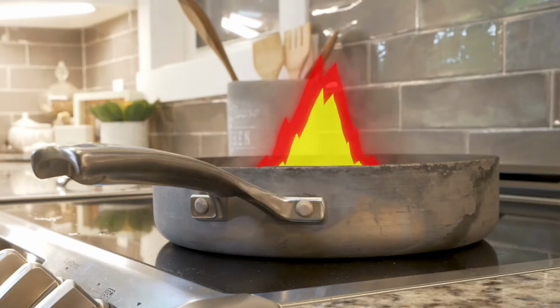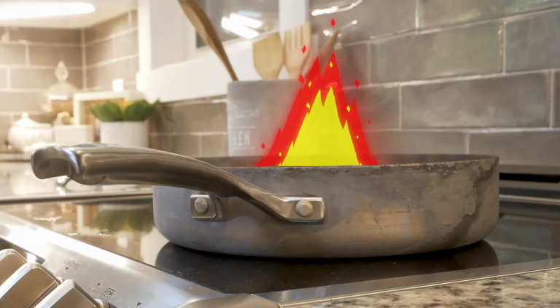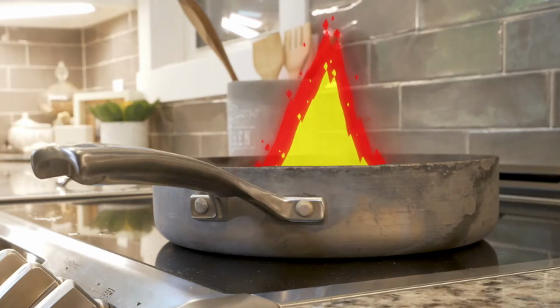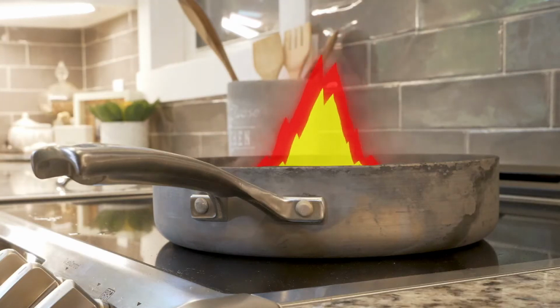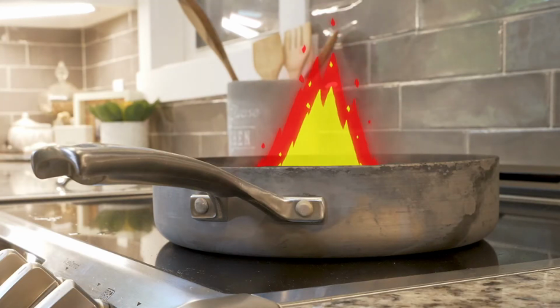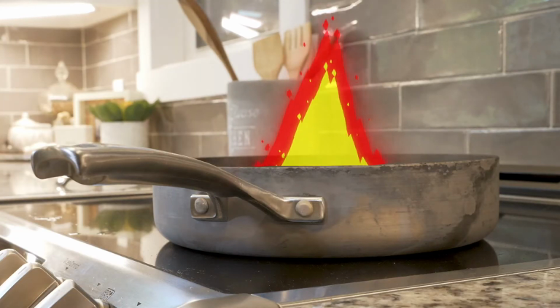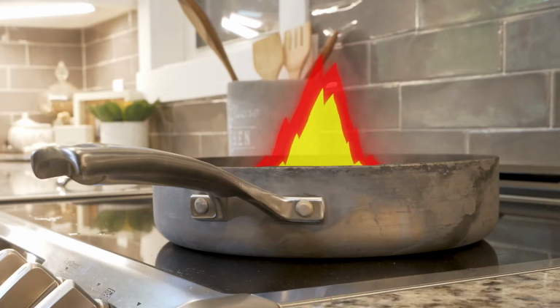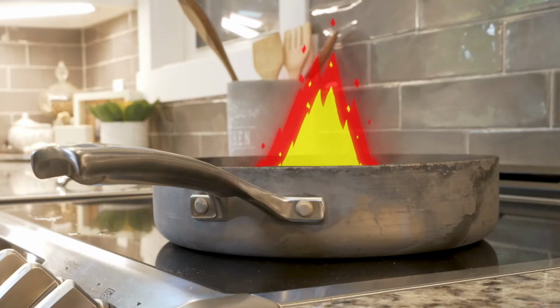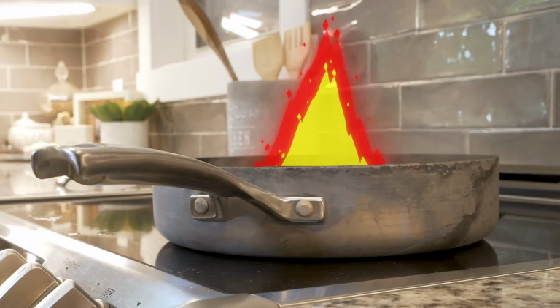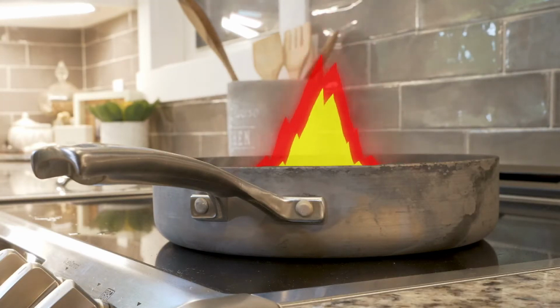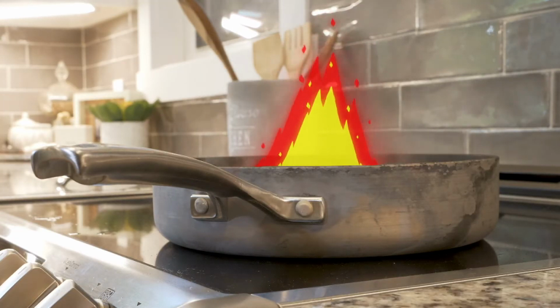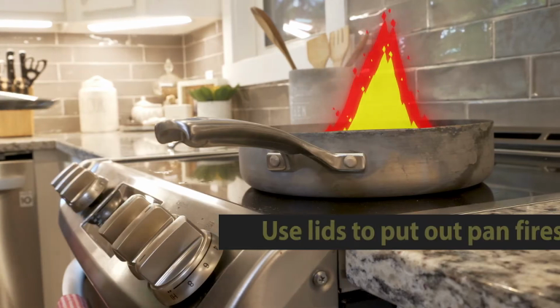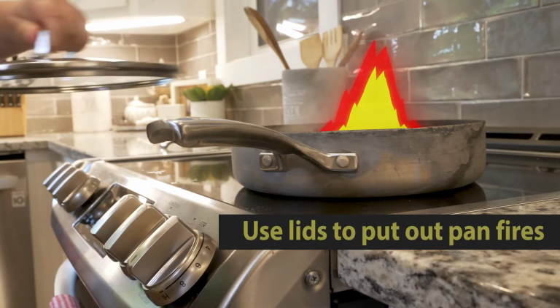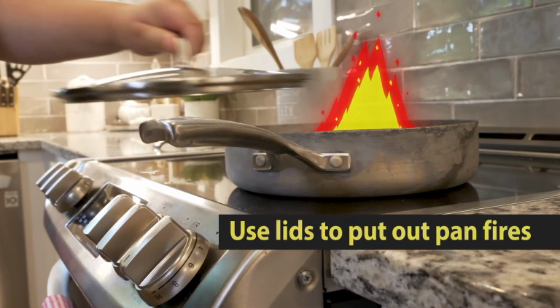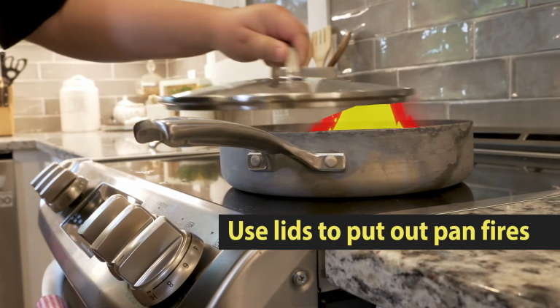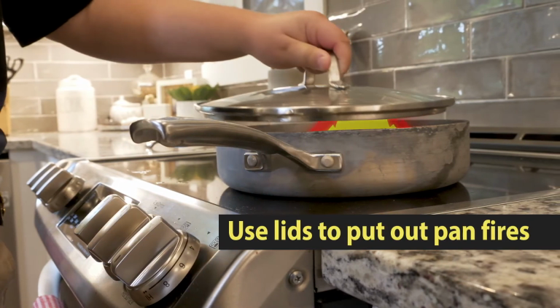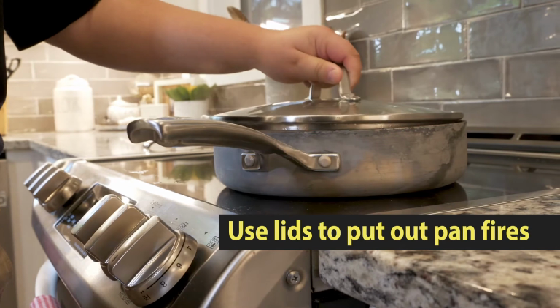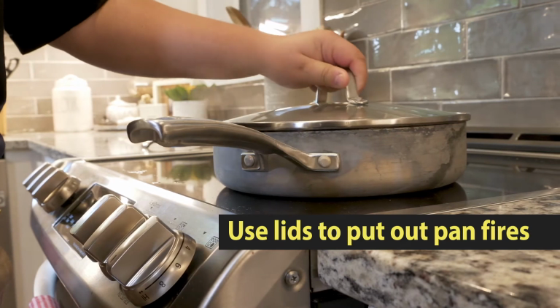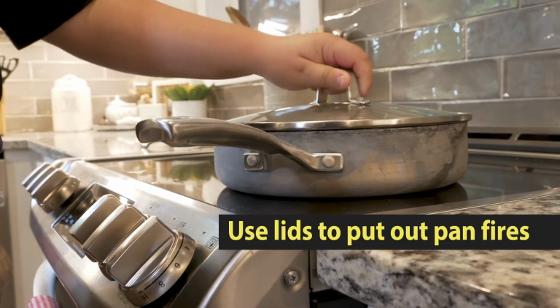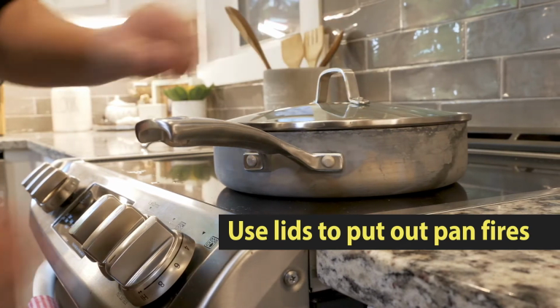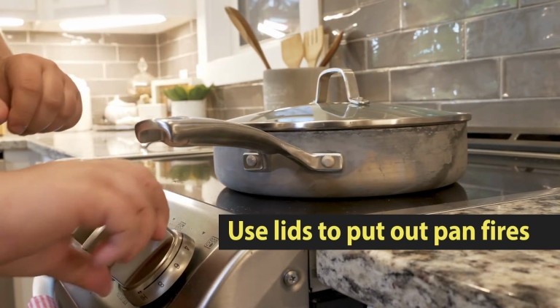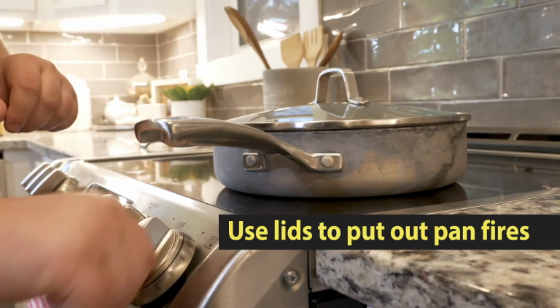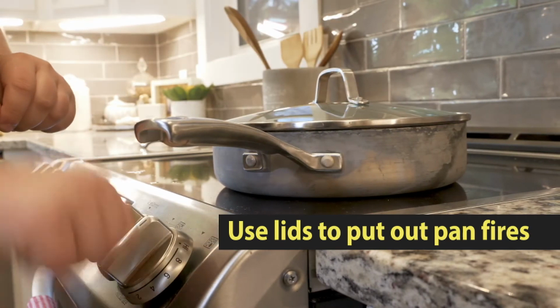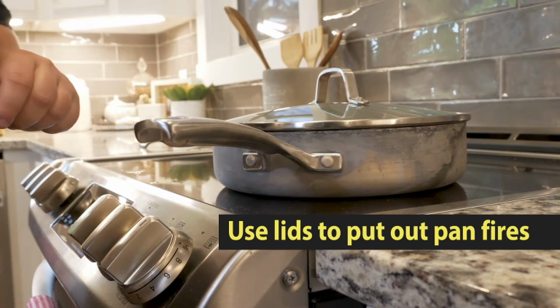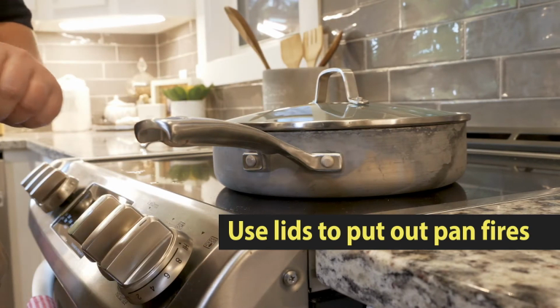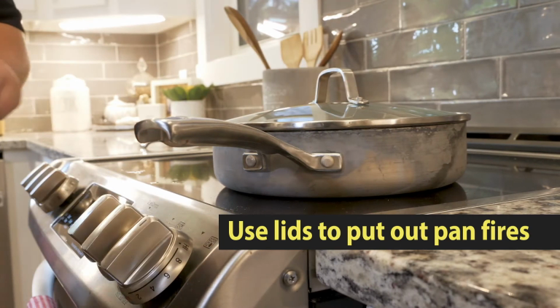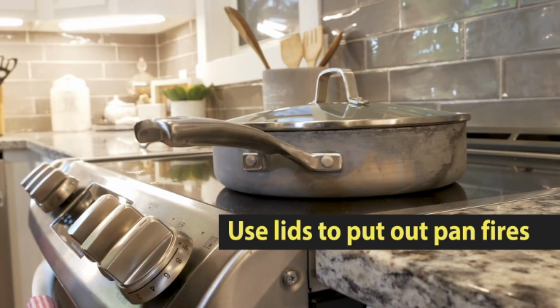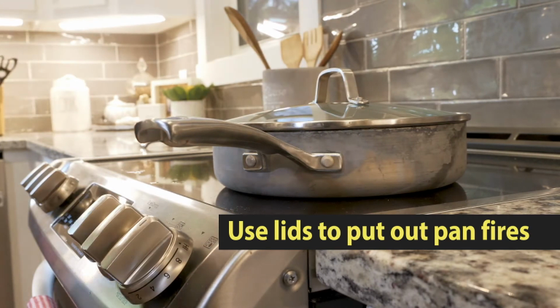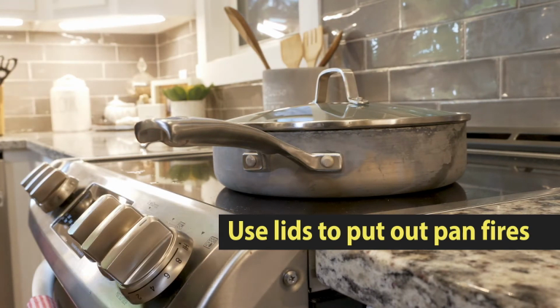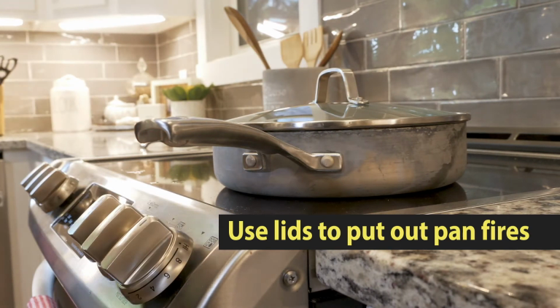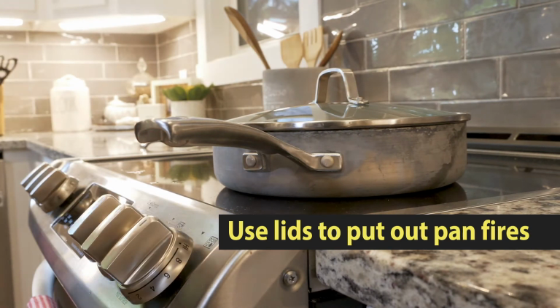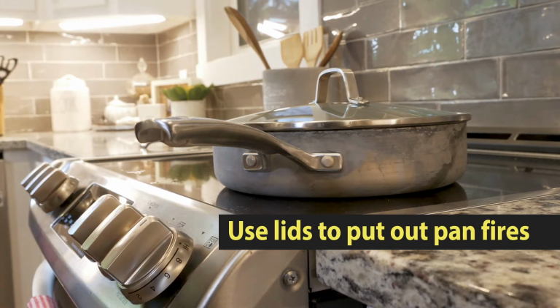Always keep a lid nearby for the pans you are using to cook with. If a small fire starts, carefully slide the lid over the pan and turn off the burner. Leave the lid on the pan until the pan has cooled.